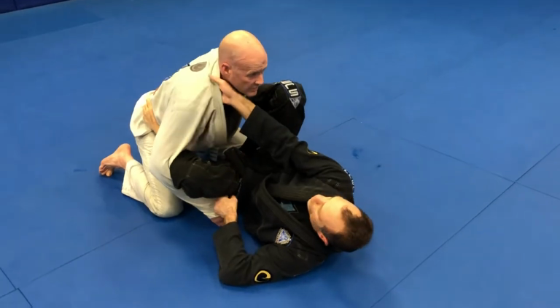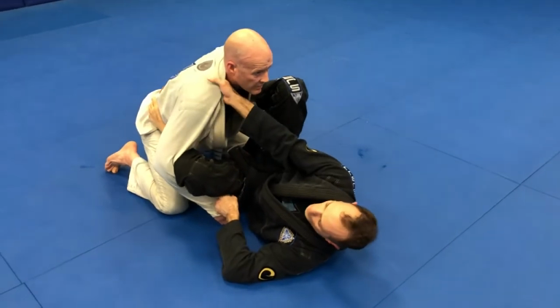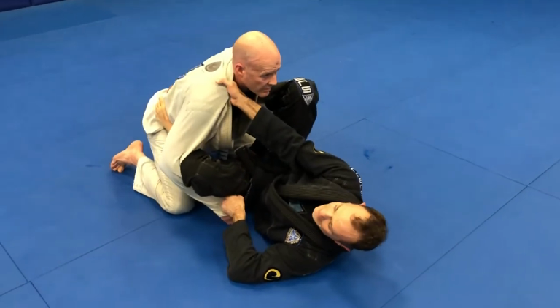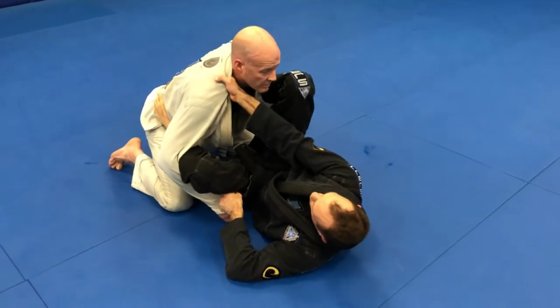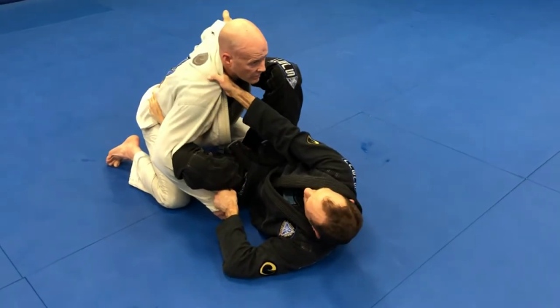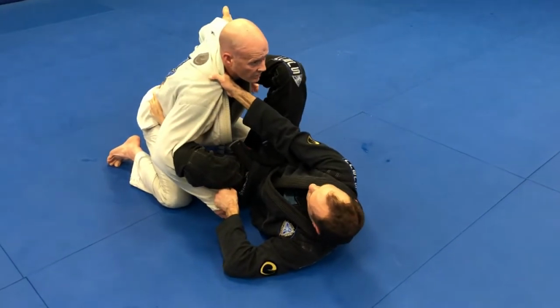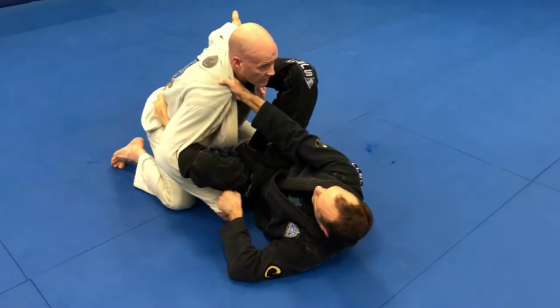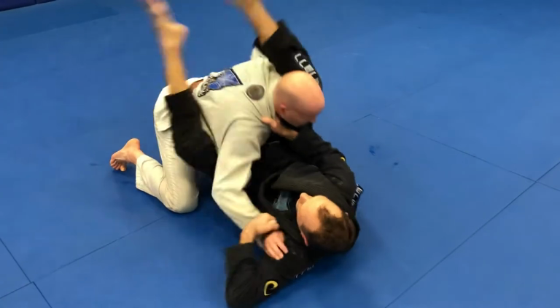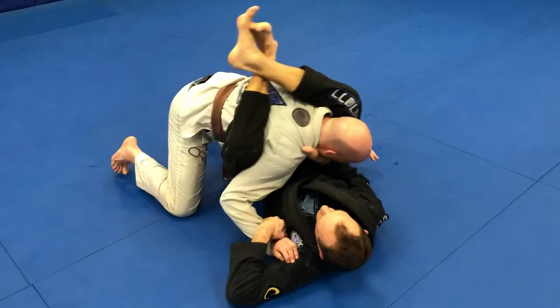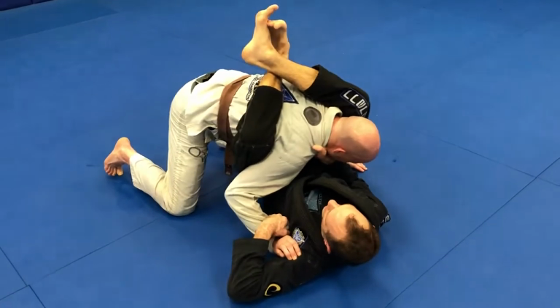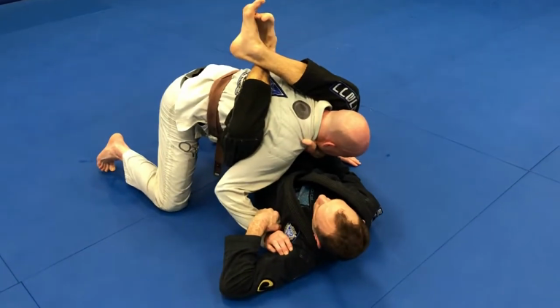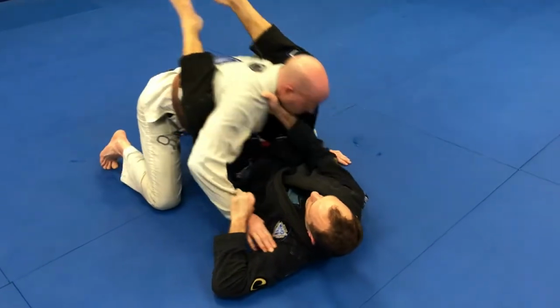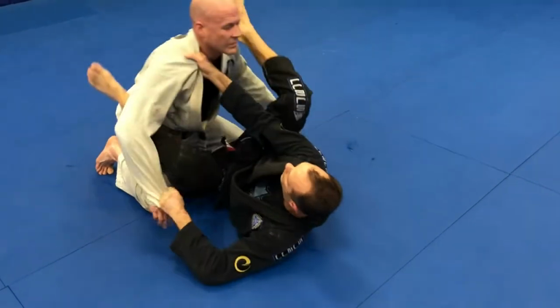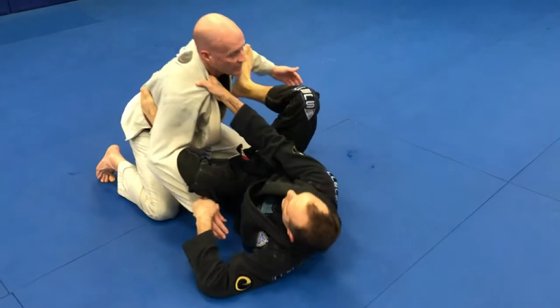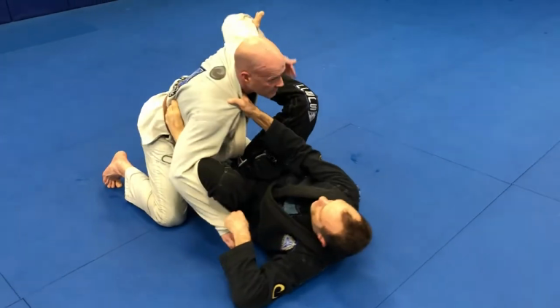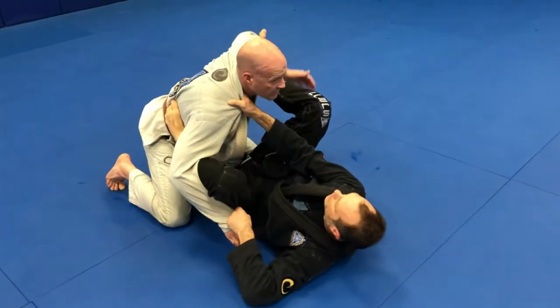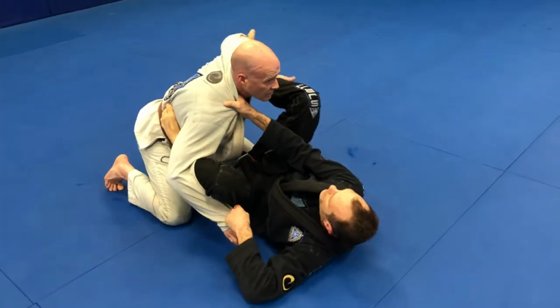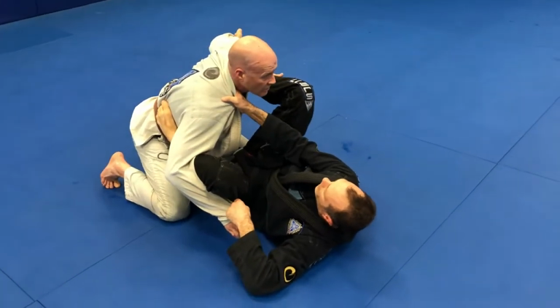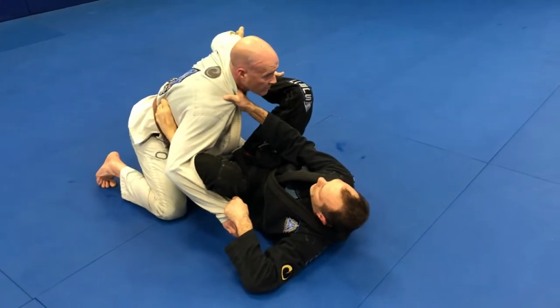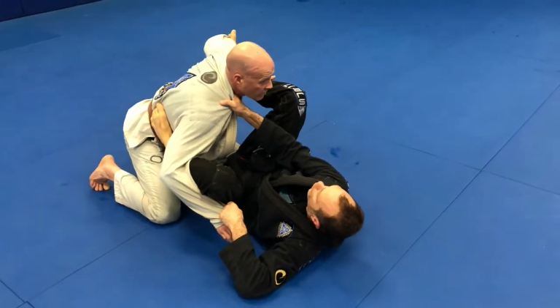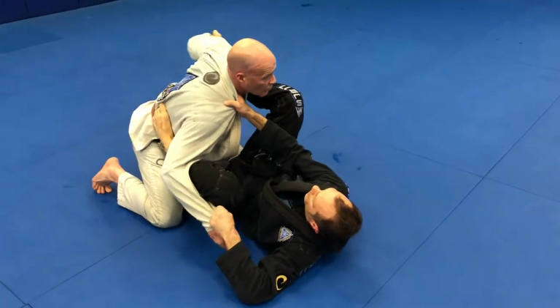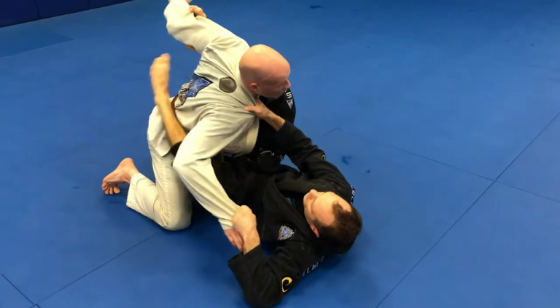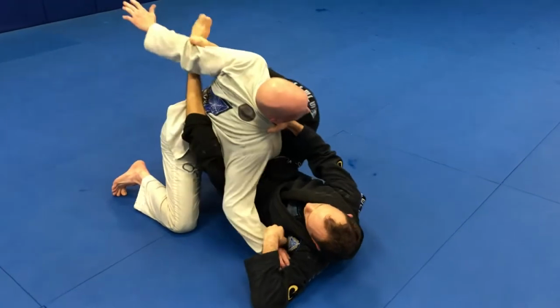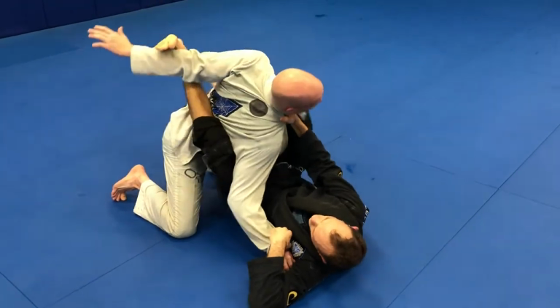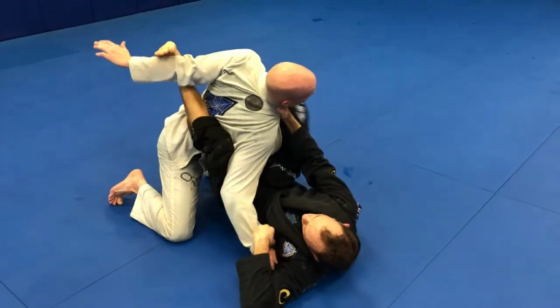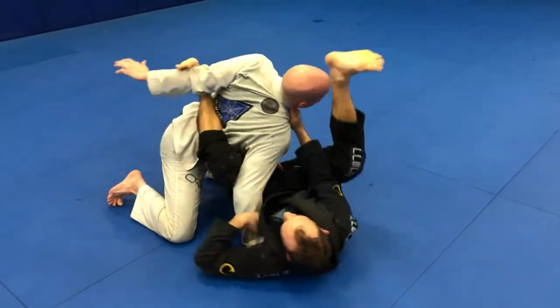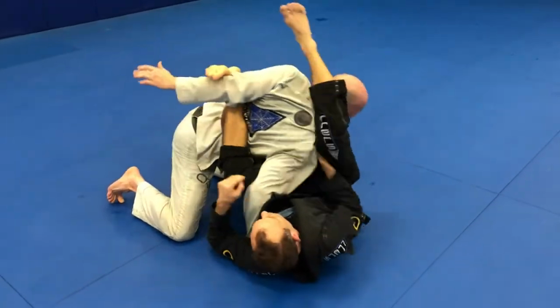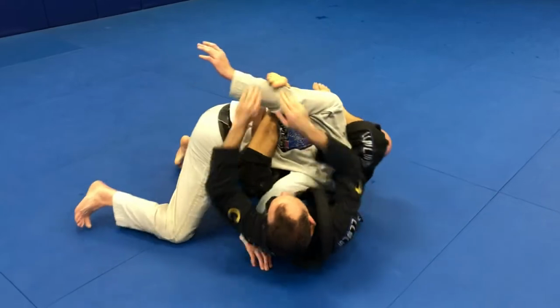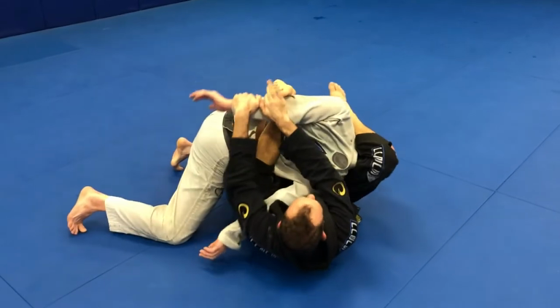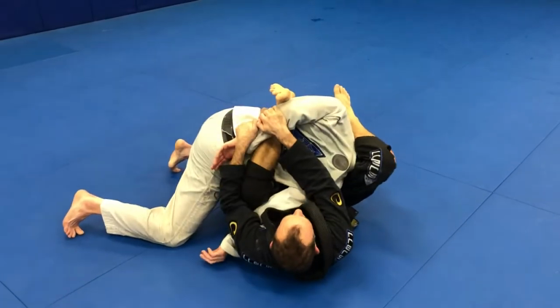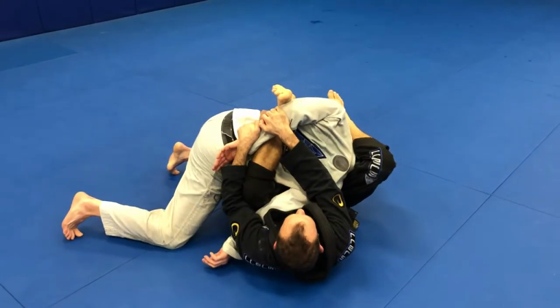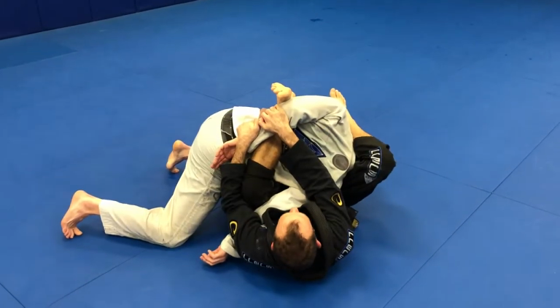A couple of techniques I like to do right here: just push-pull right to a triangle choke. If Bob is reaching back trying to use that left arm, I usually just transfer to the other foot and come over the head and go for like a key lock.